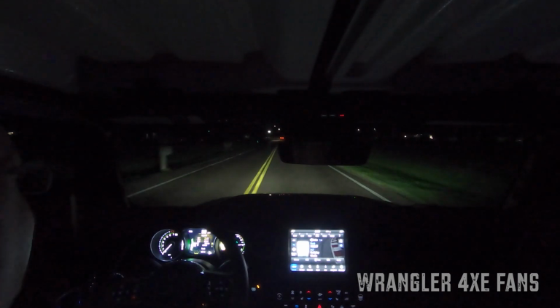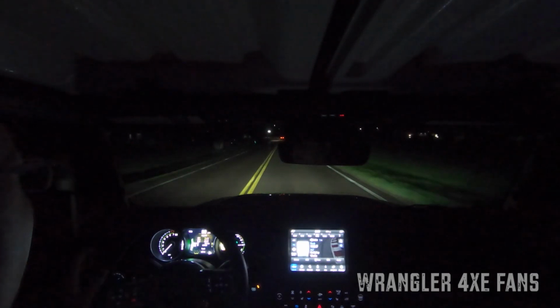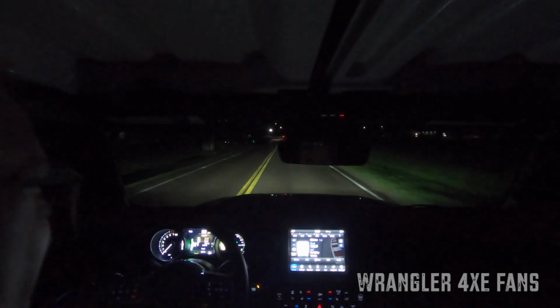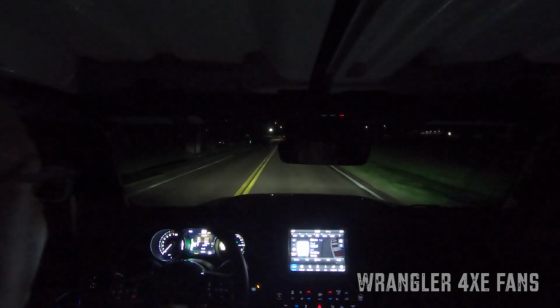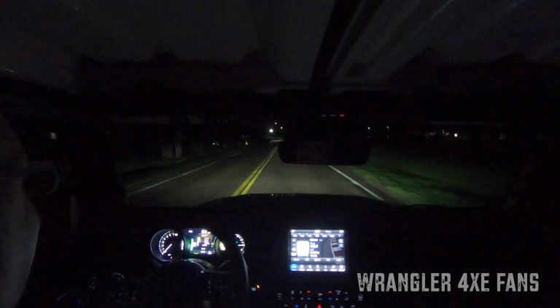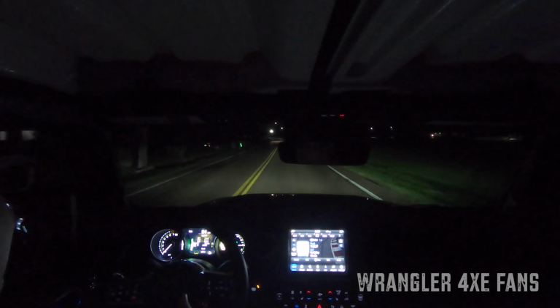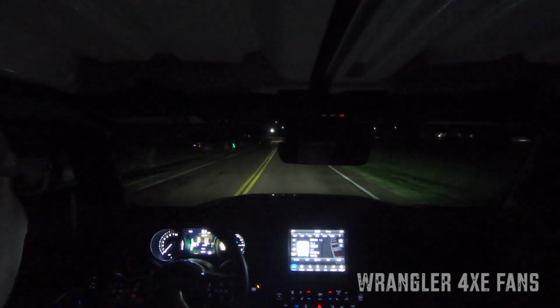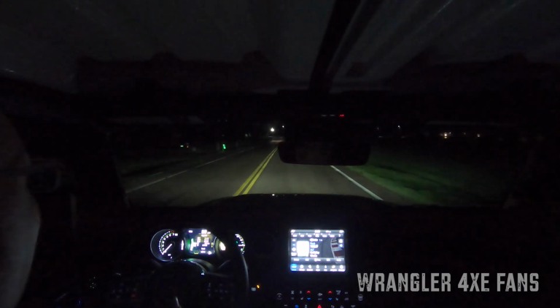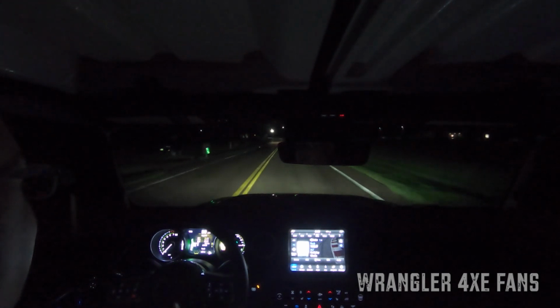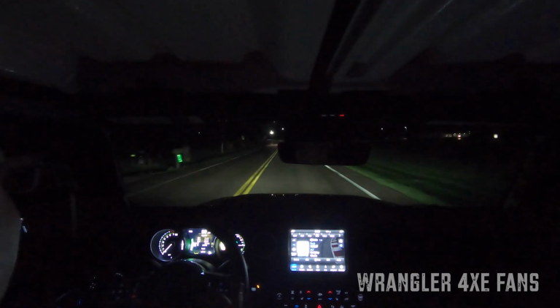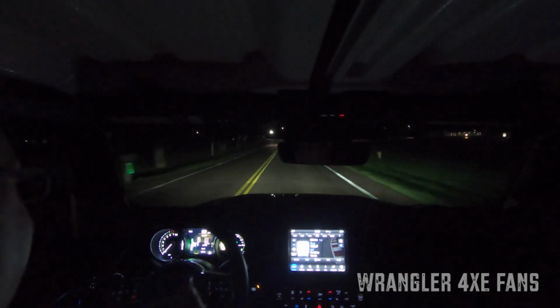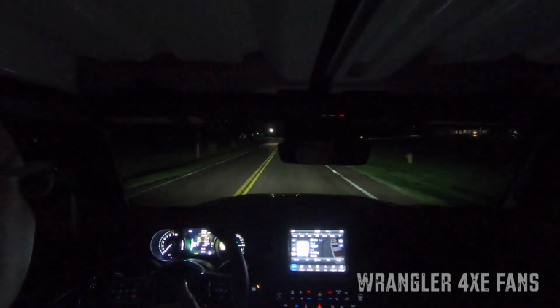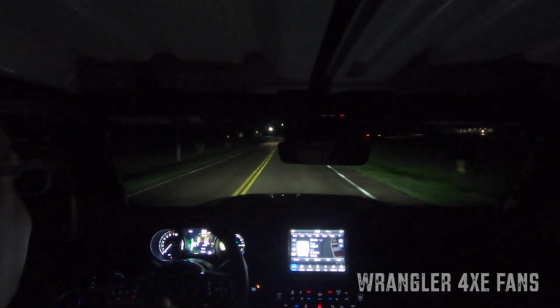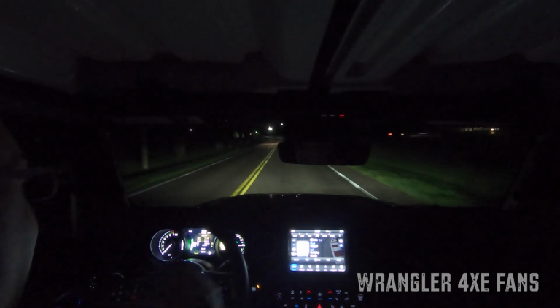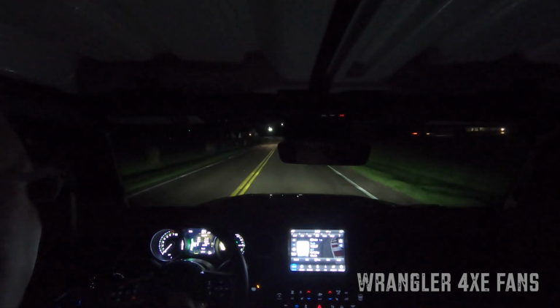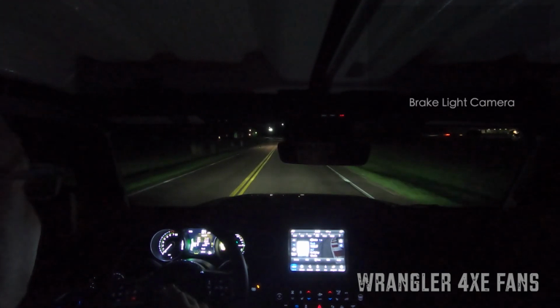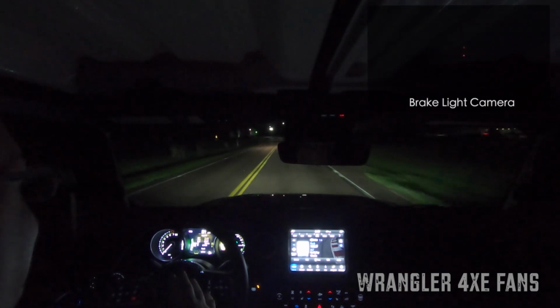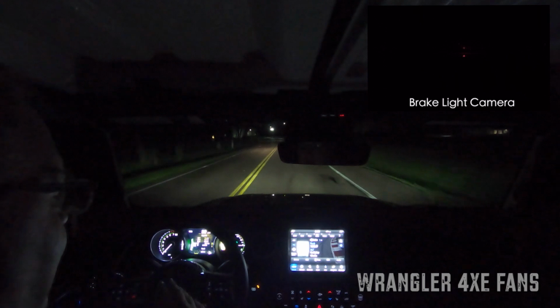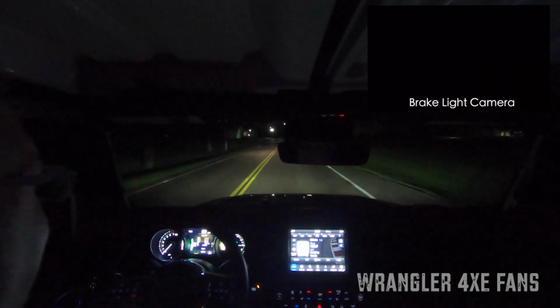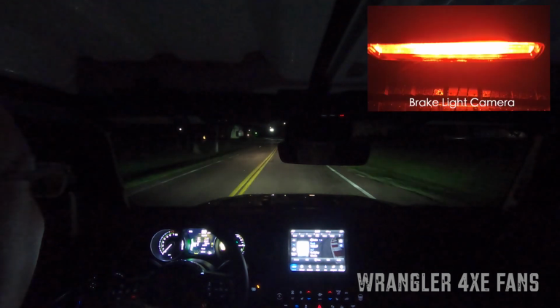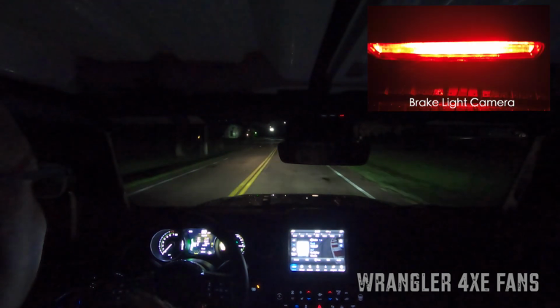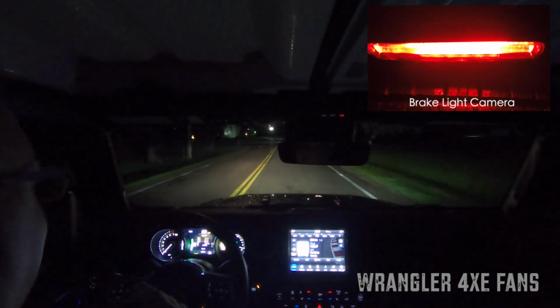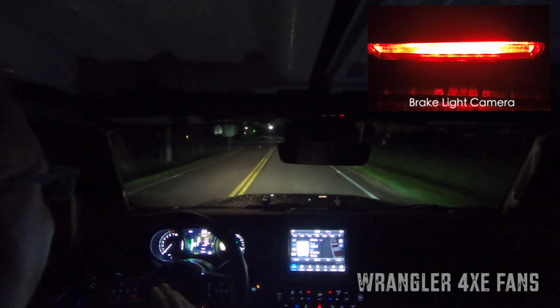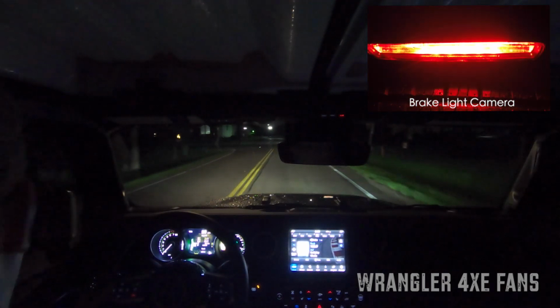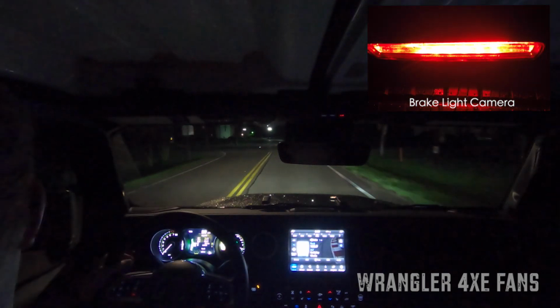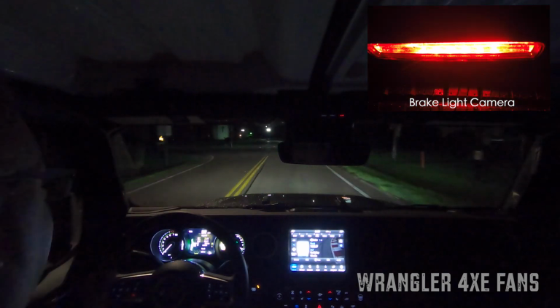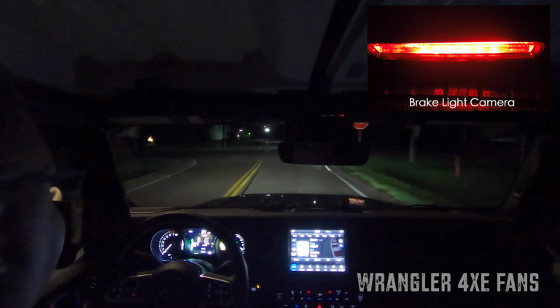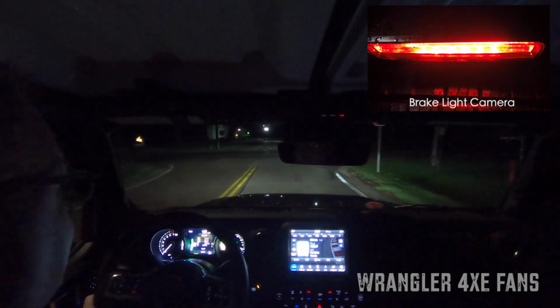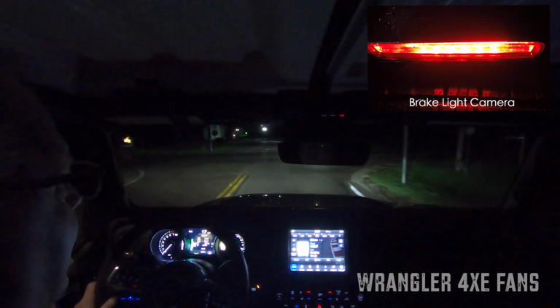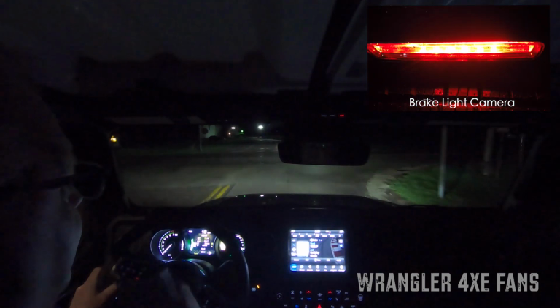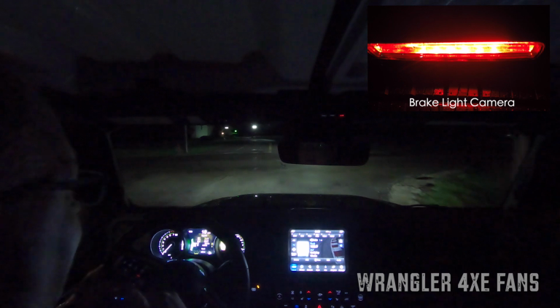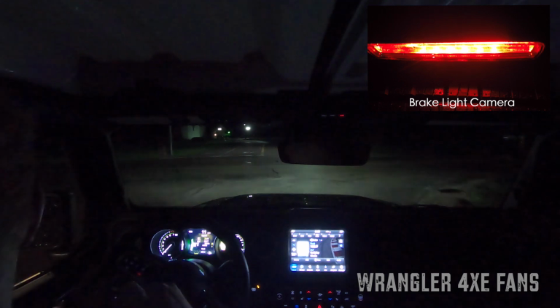Right now I do not have max regen turned on. I just let my foot off the accelerator, I'm slowing down to the stop sign, and there I put my foot on the brake pedal — and of course the brake light comes on.